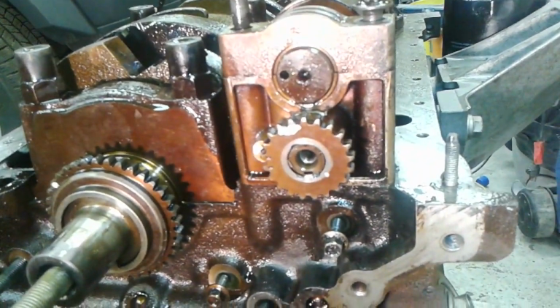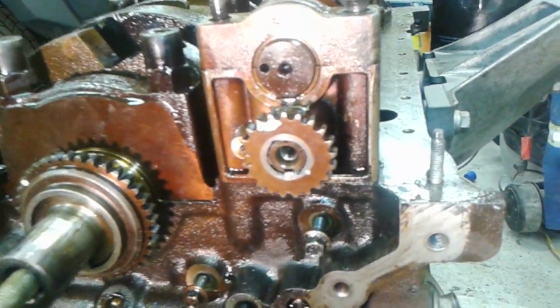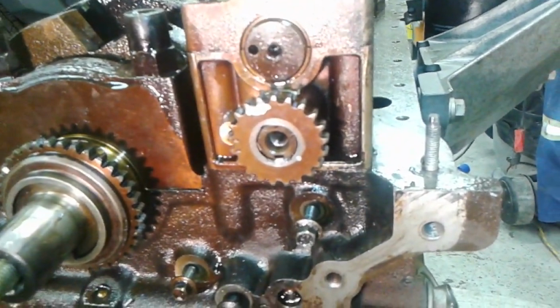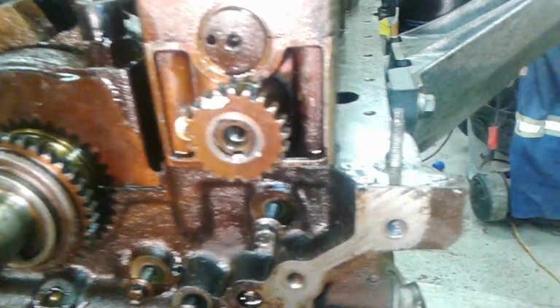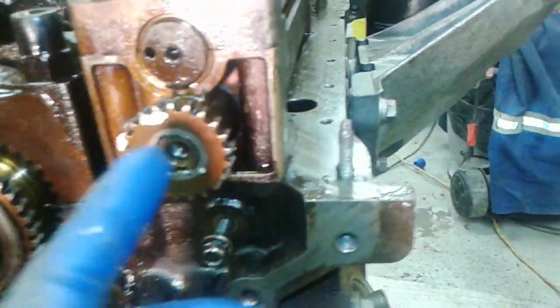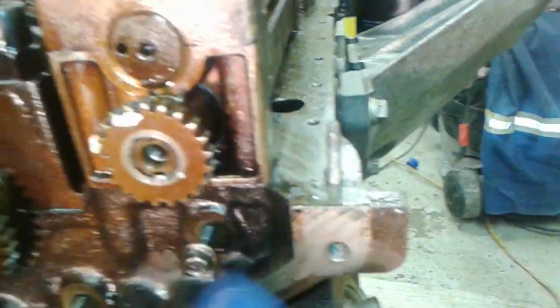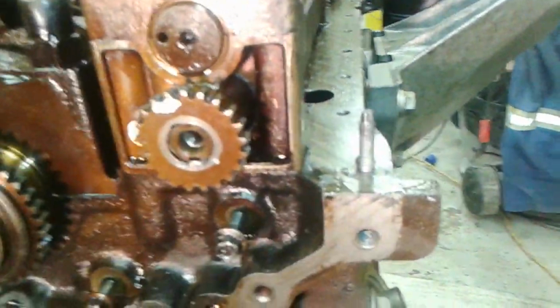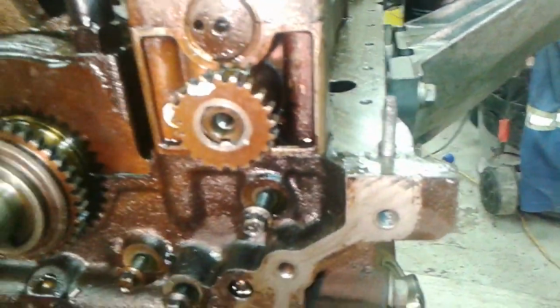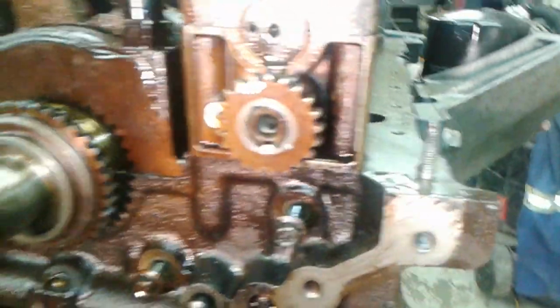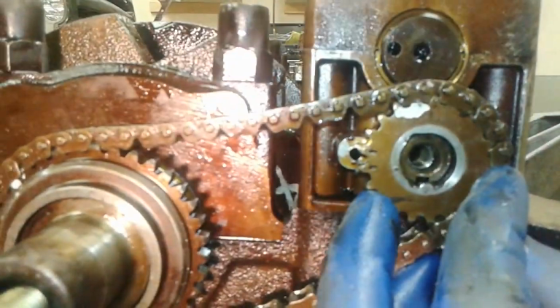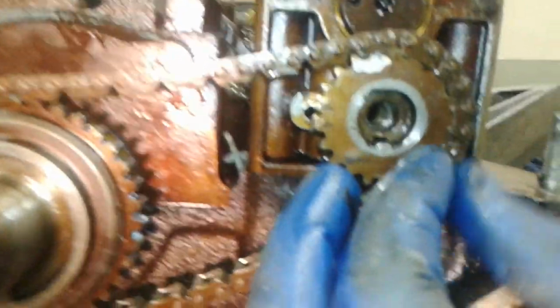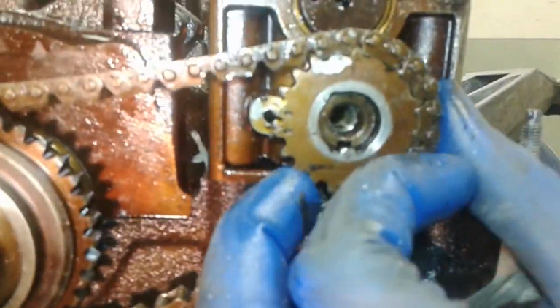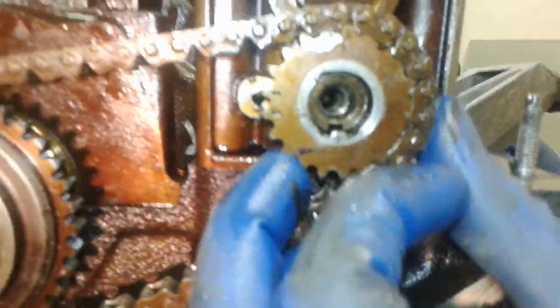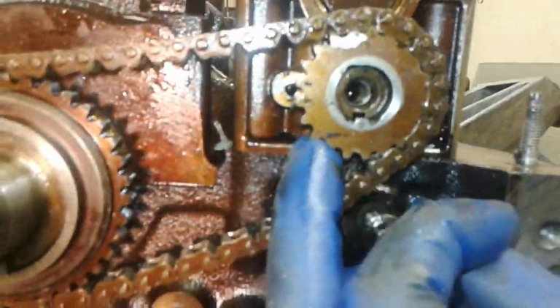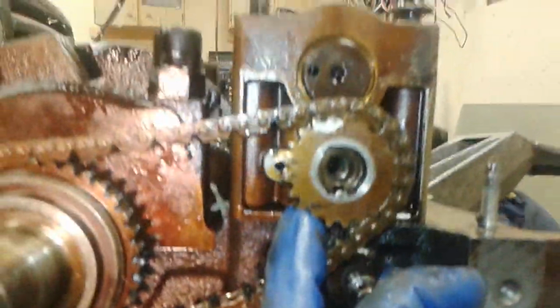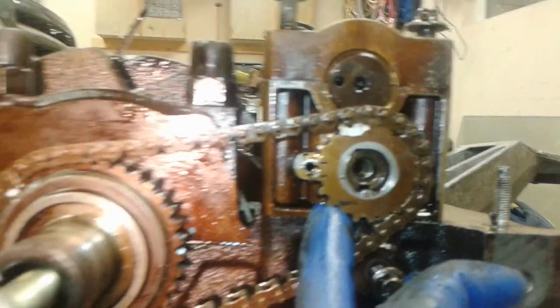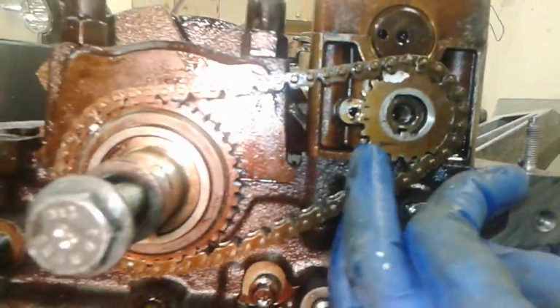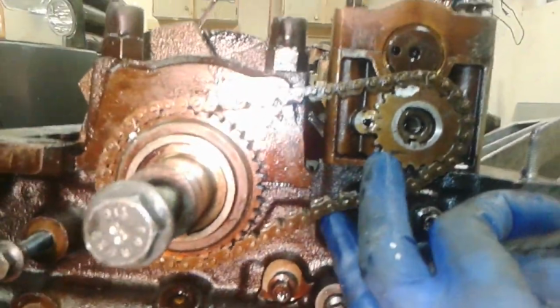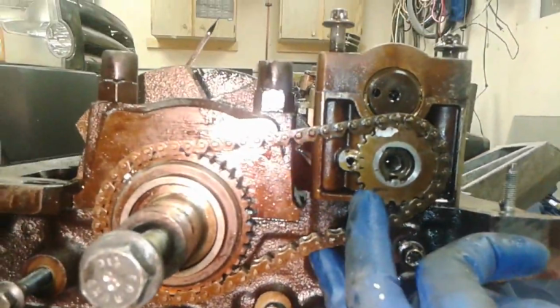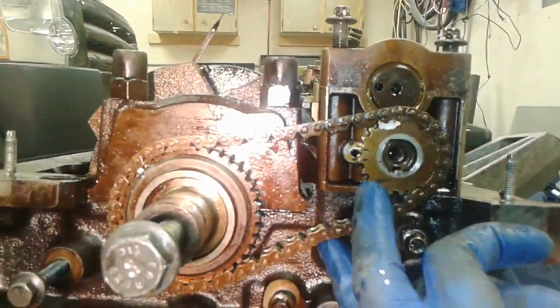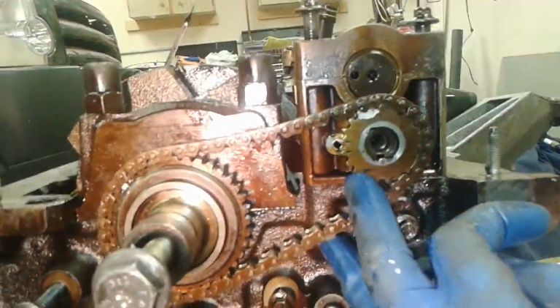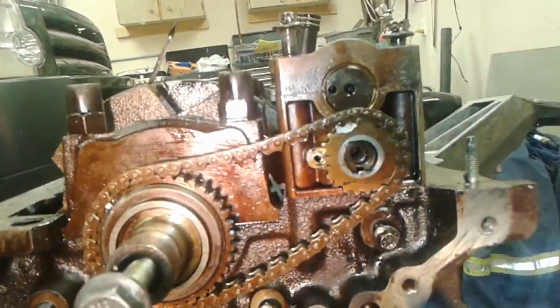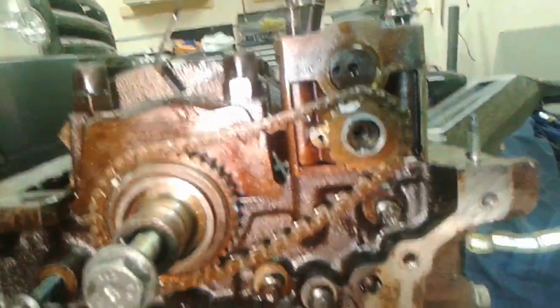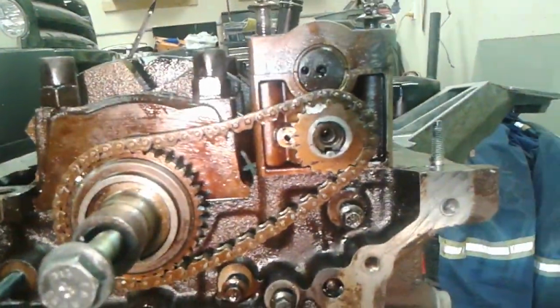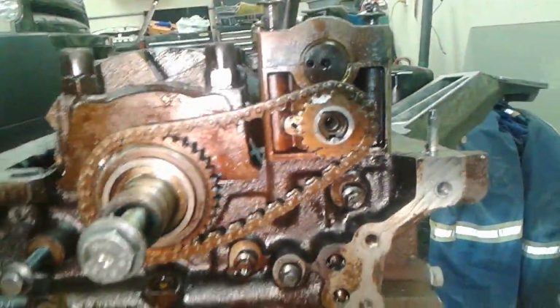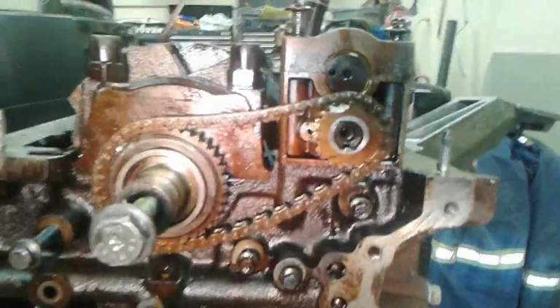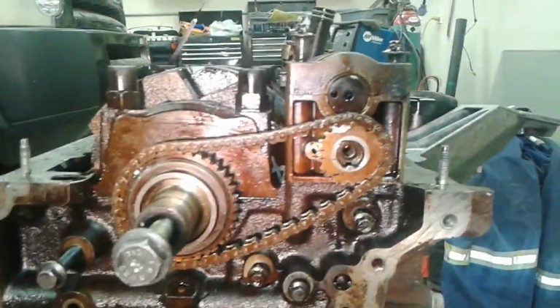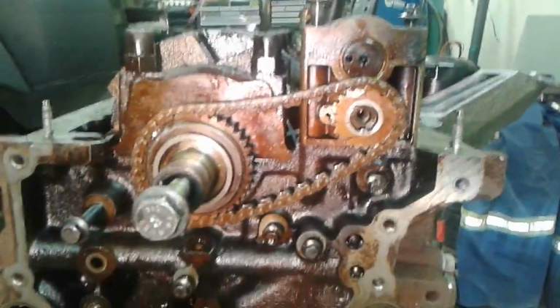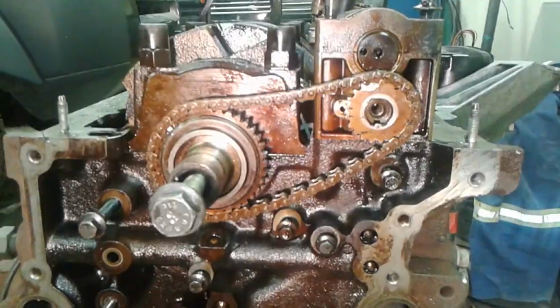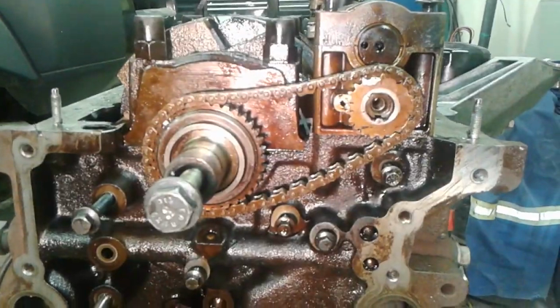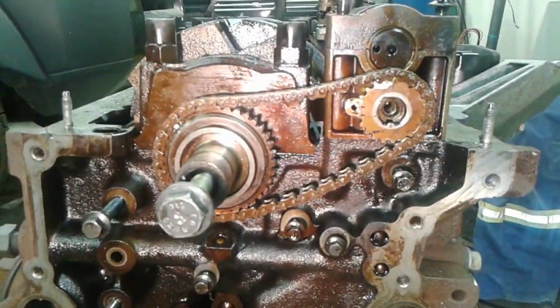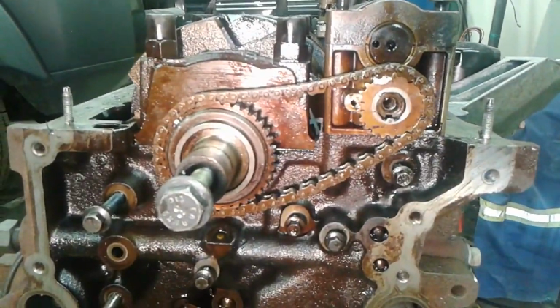Once that's done, with the chain in place of course, that's how you set the balancer shaft timing on a Ford 4.0-liter V6.